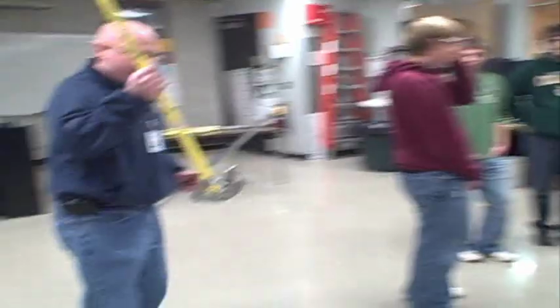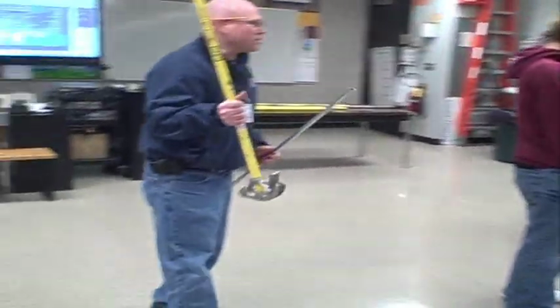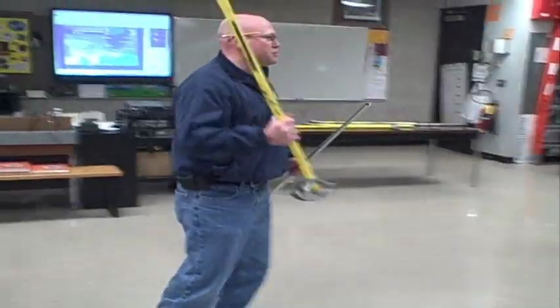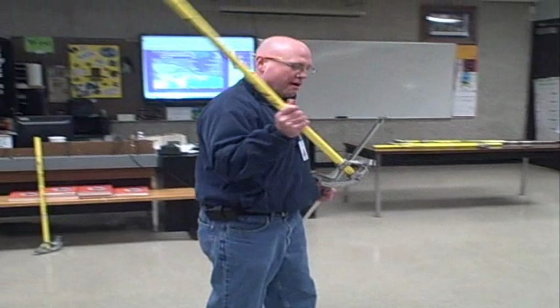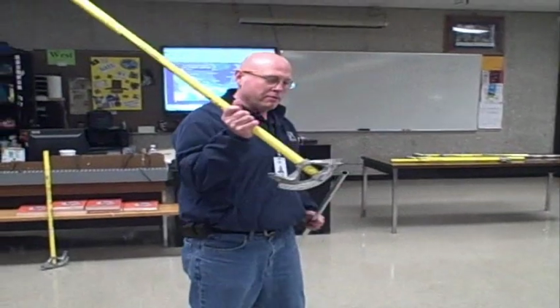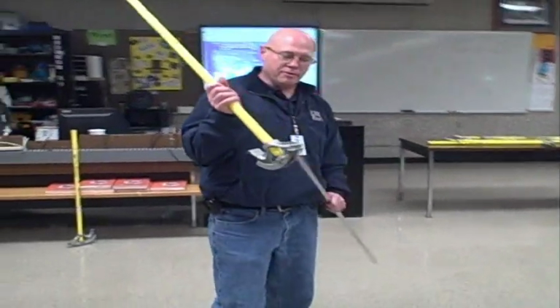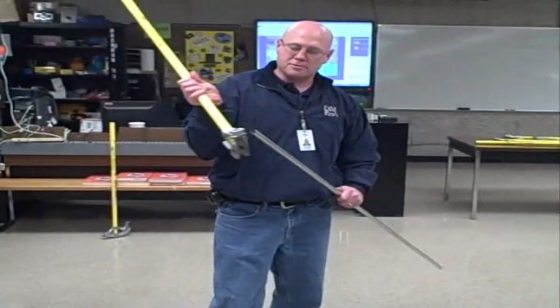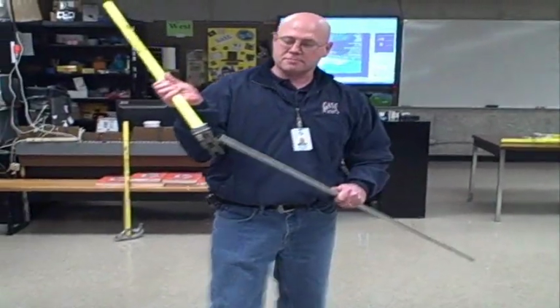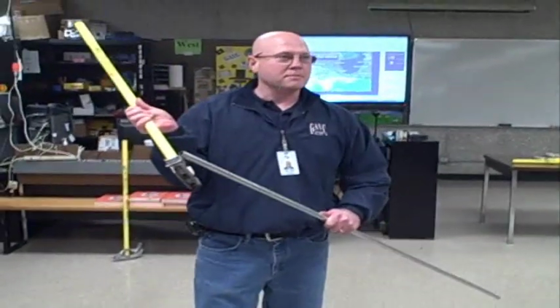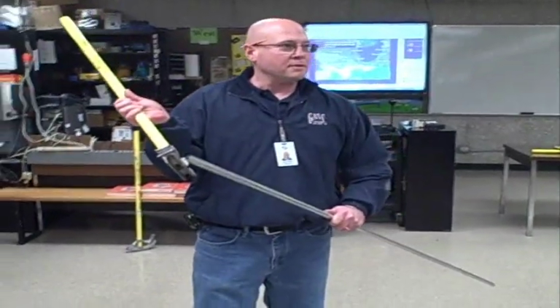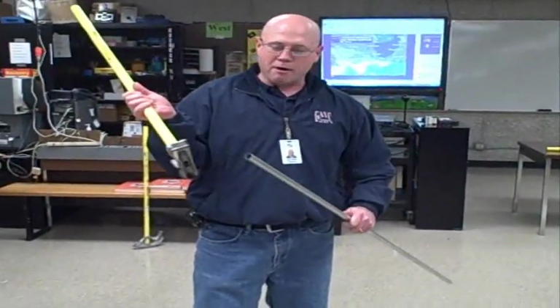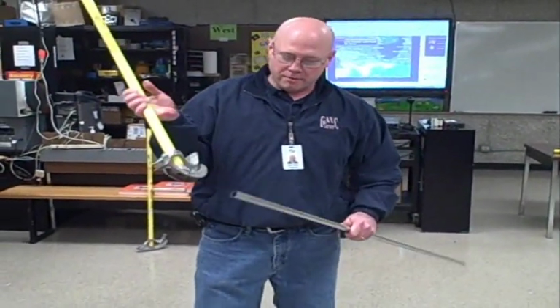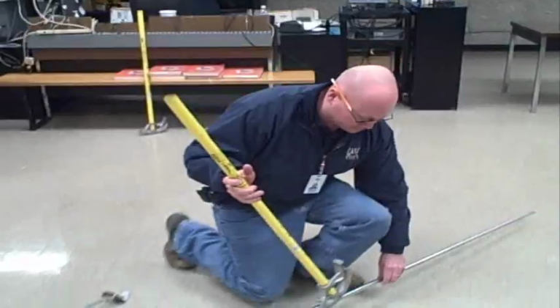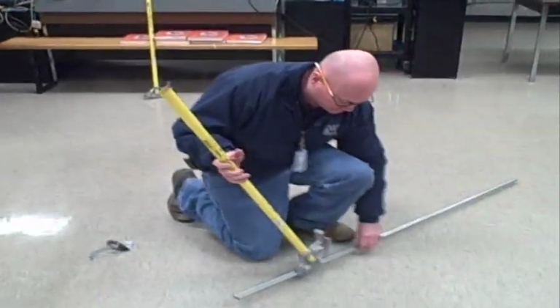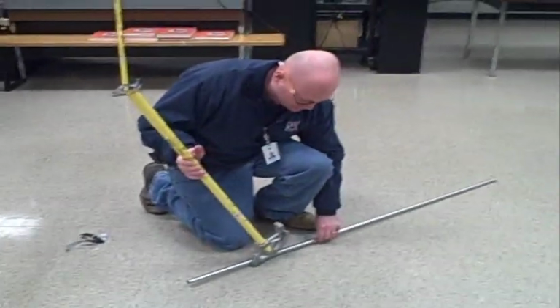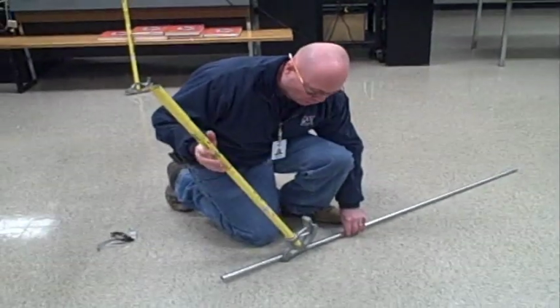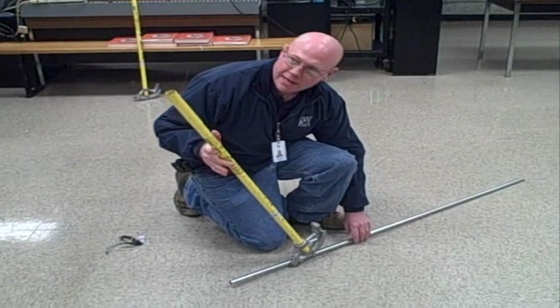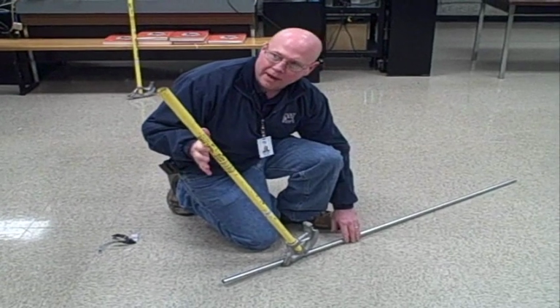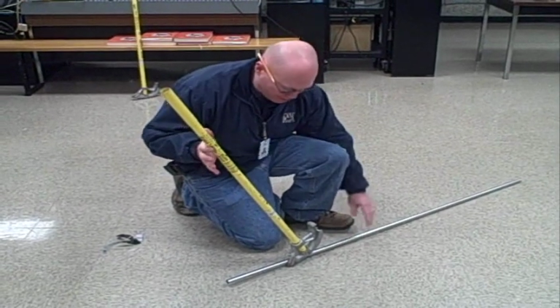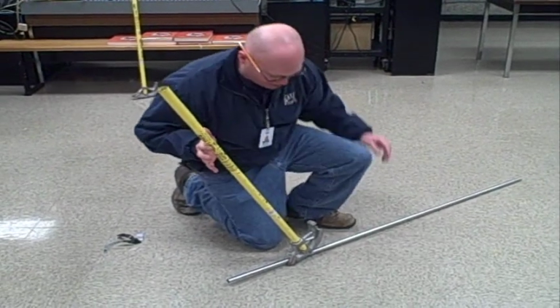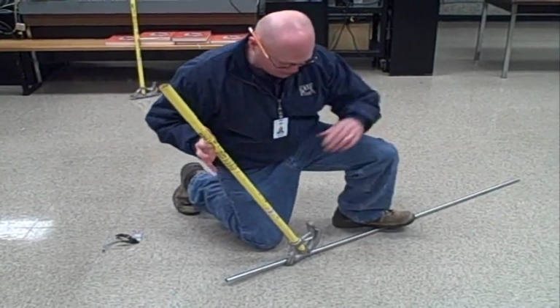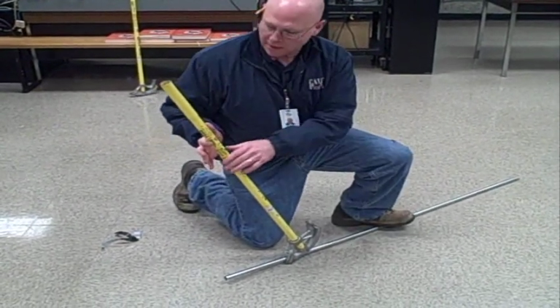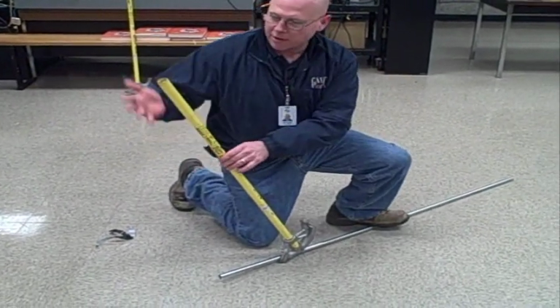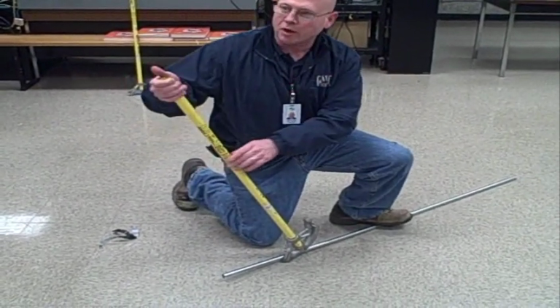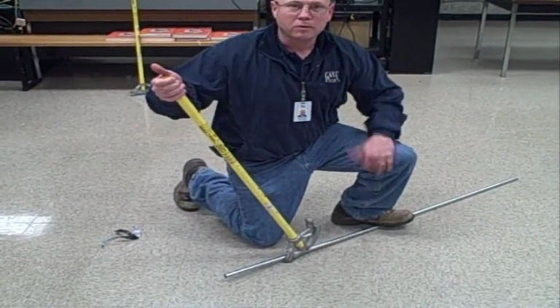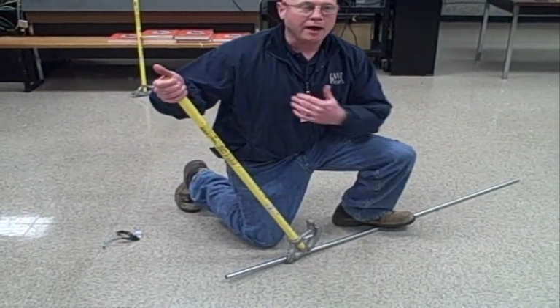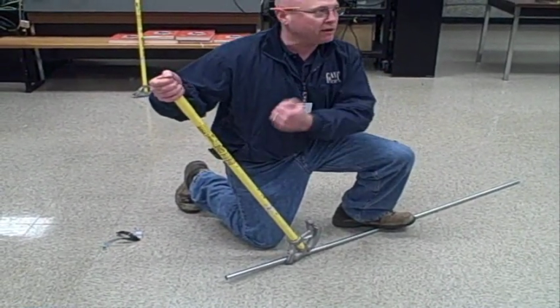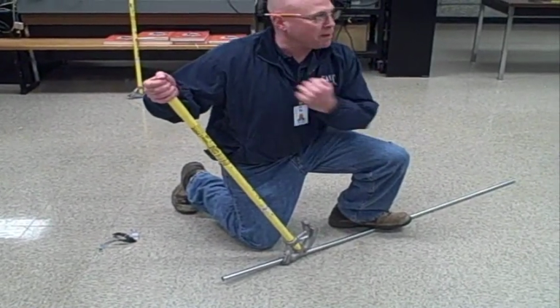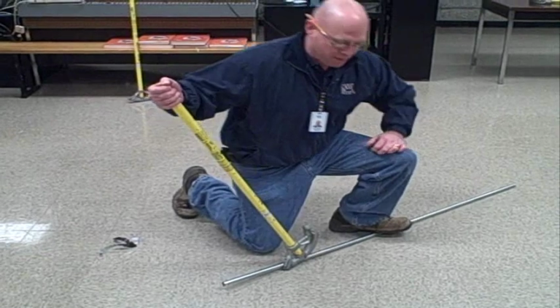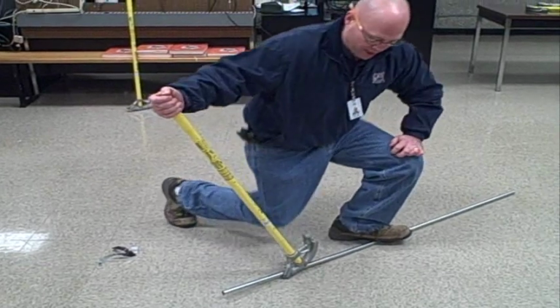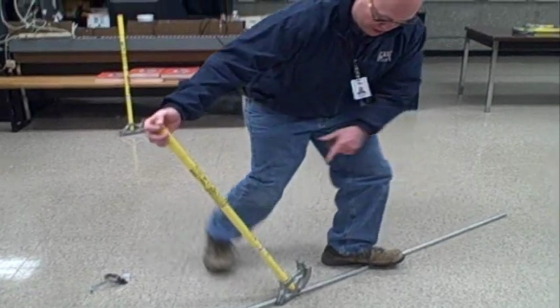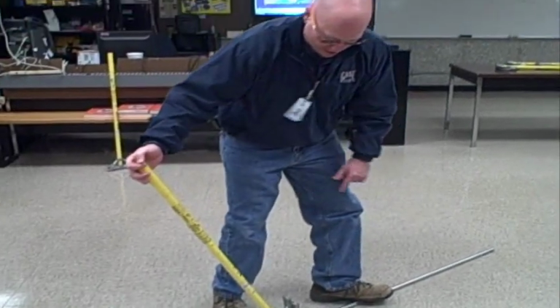Now I'm going to use the arrow for this. Once I get a bite on the pipe, I don't let go. I've got a little bite on the pipe, the arrow's lined up.